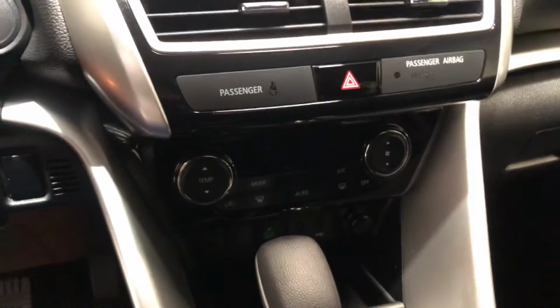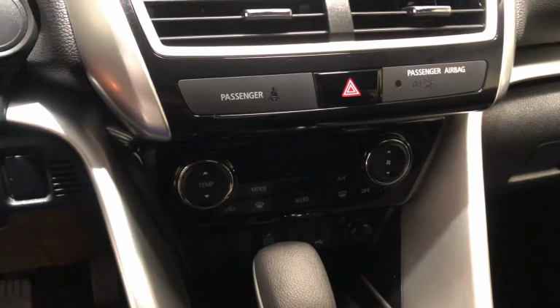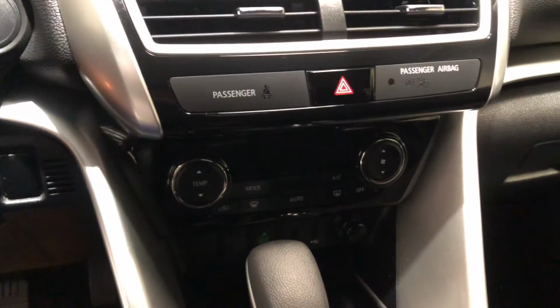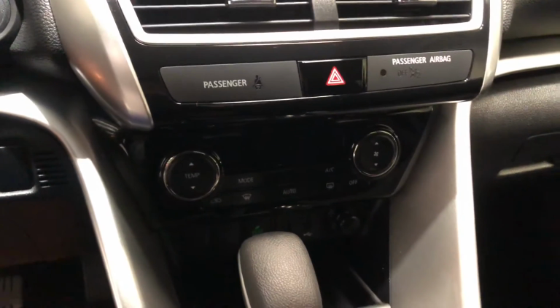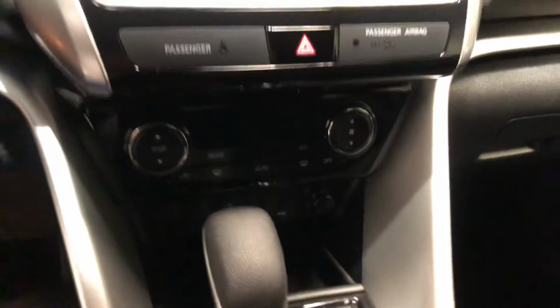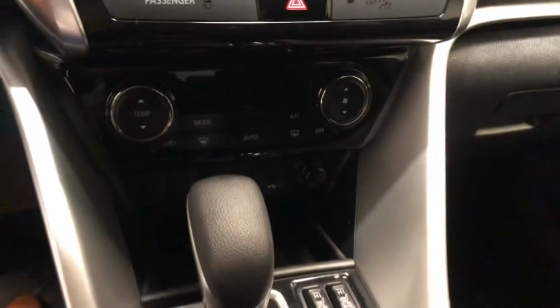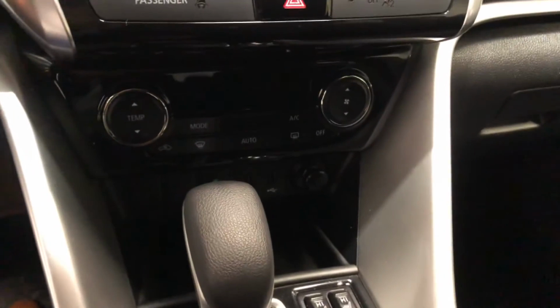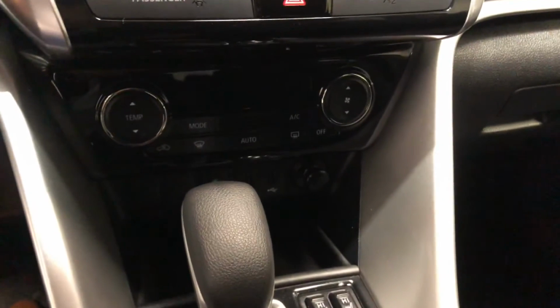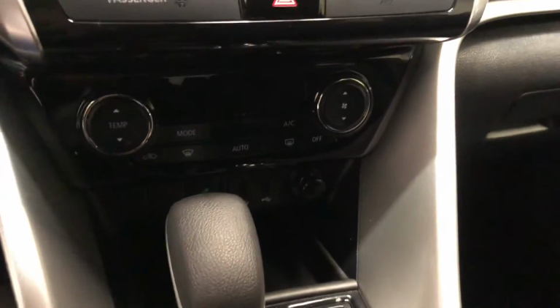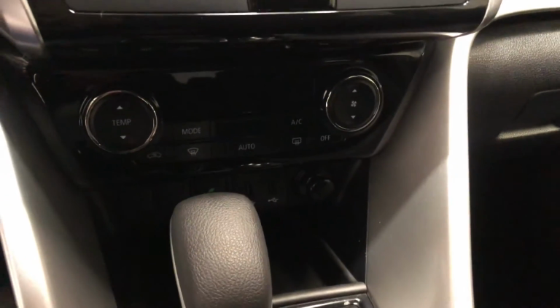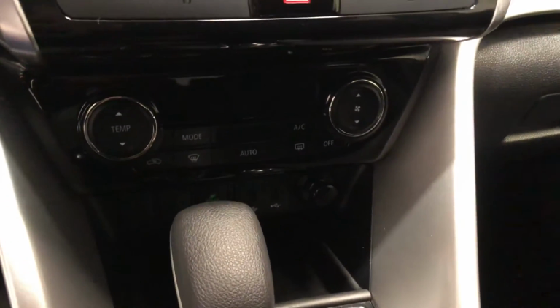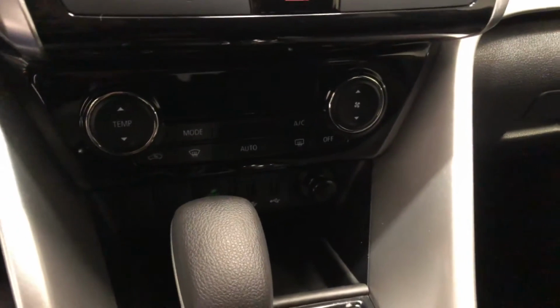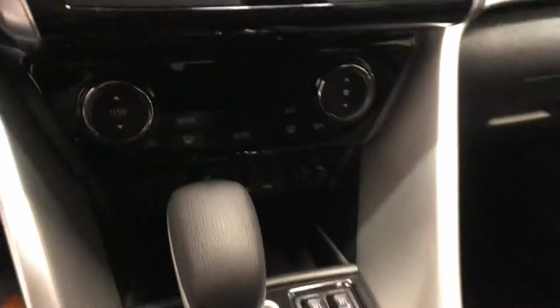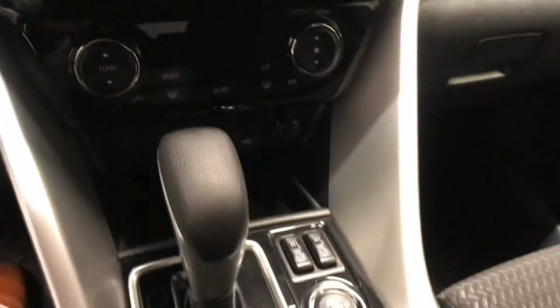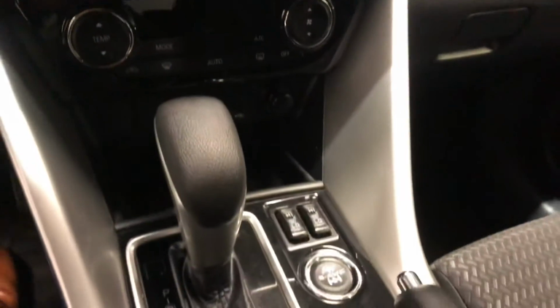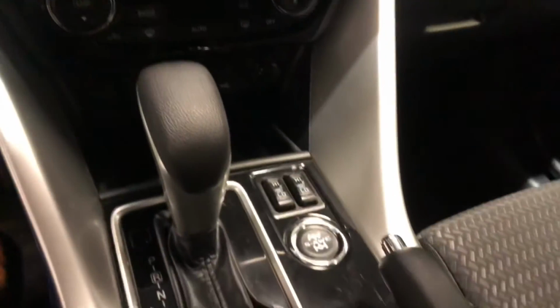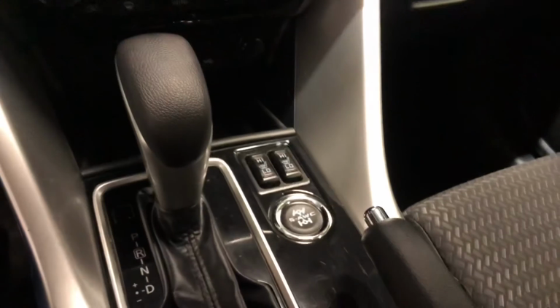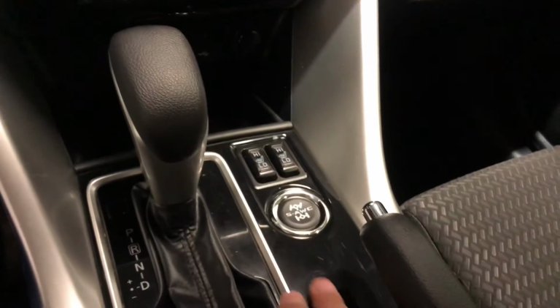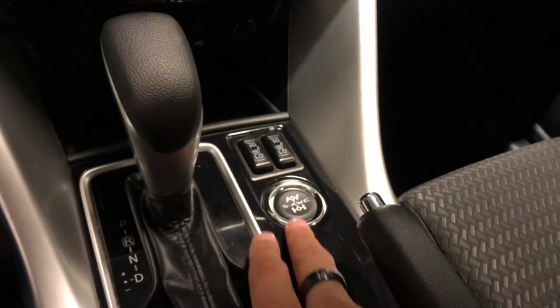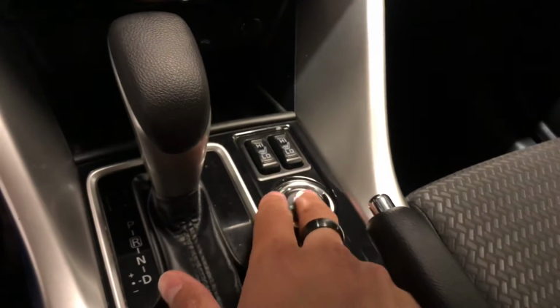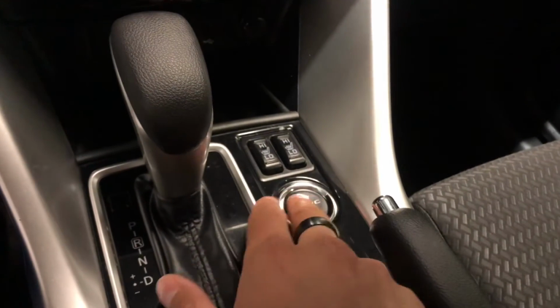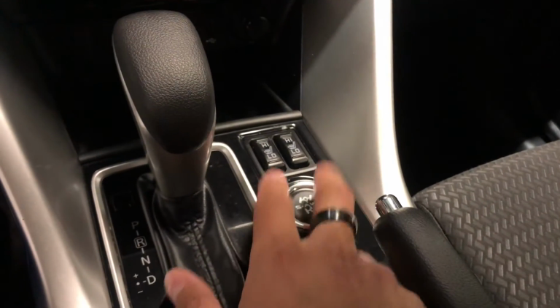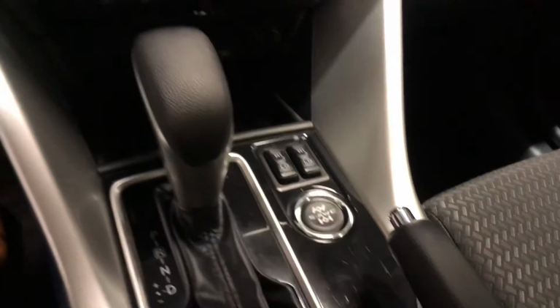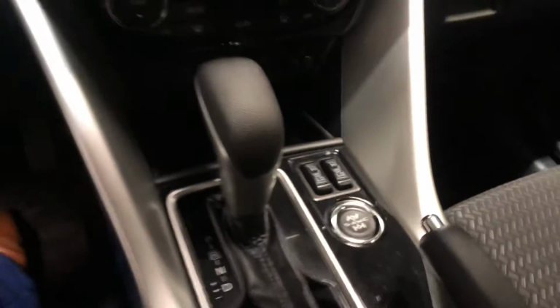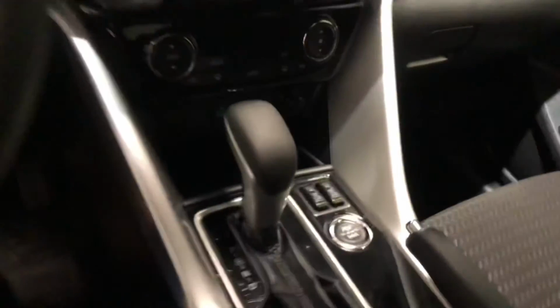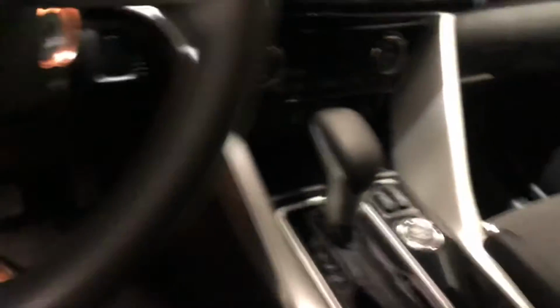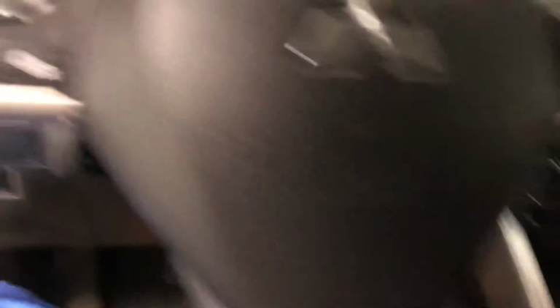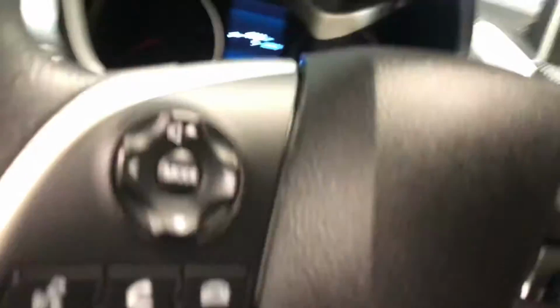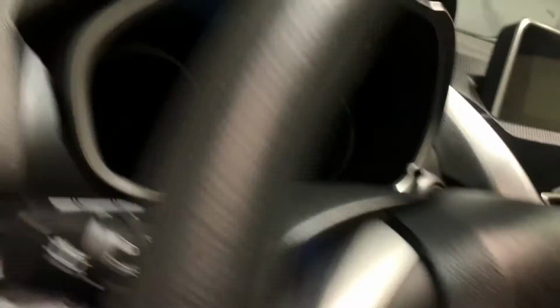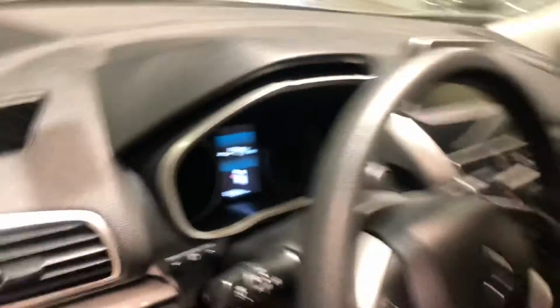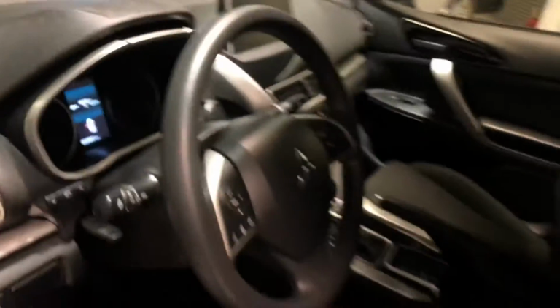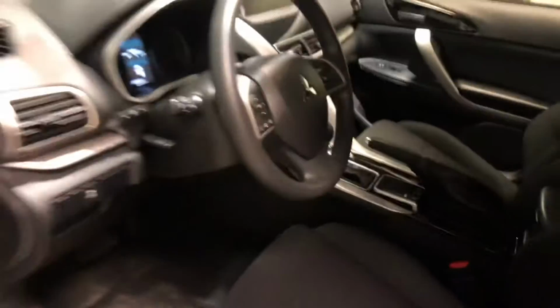Down below you have your climate controls, as you can see, and your super all-wheel control button, which I will describe to you in person.